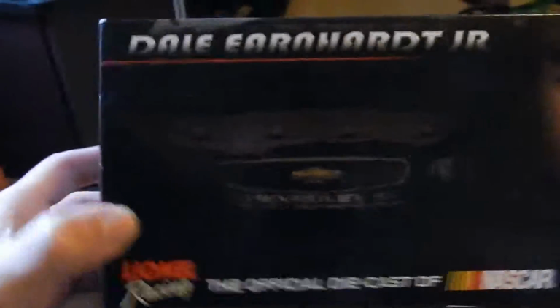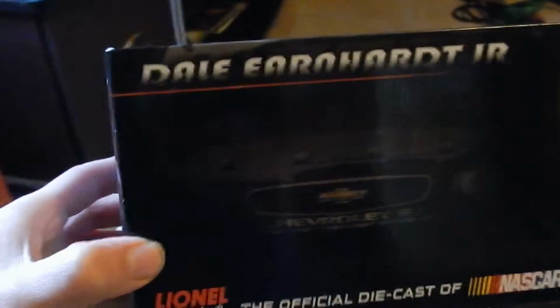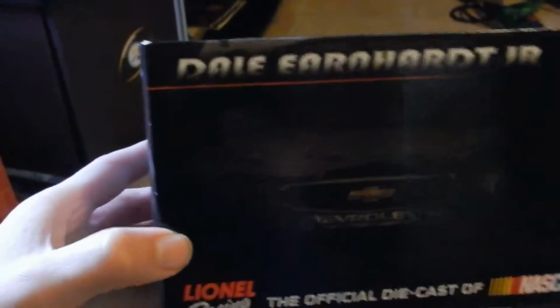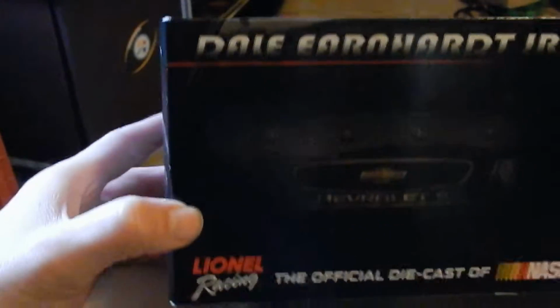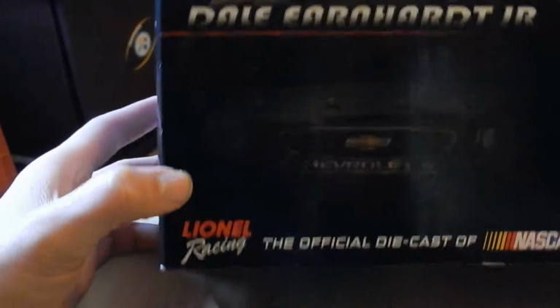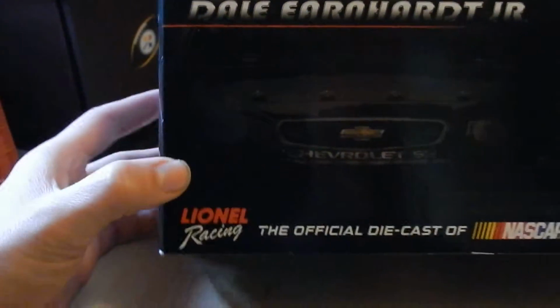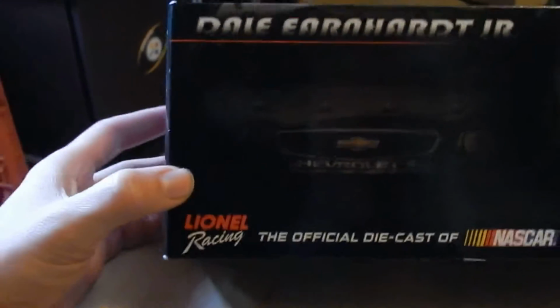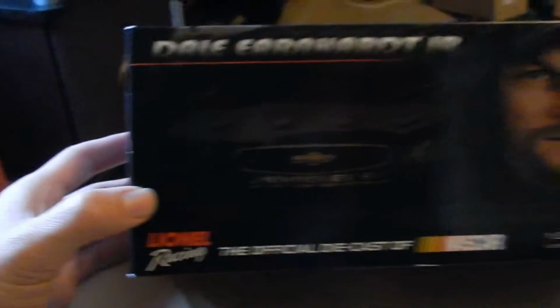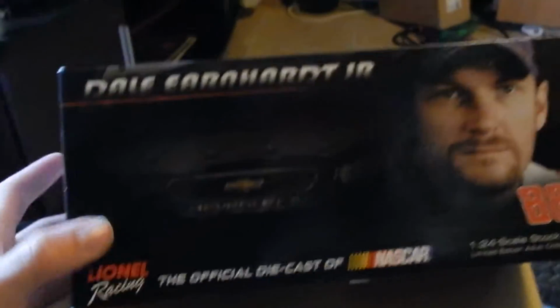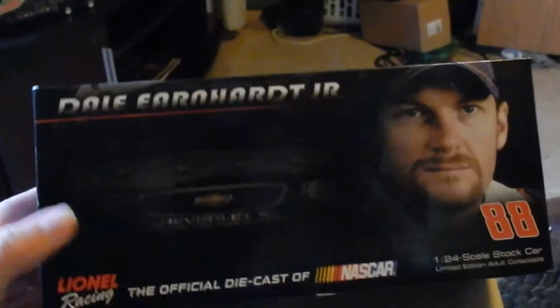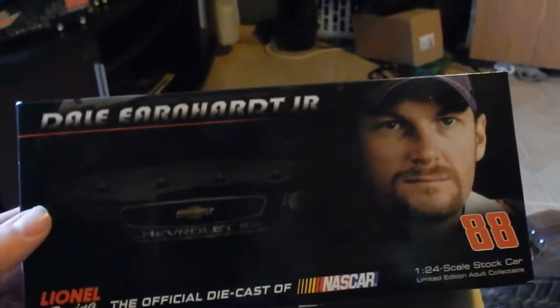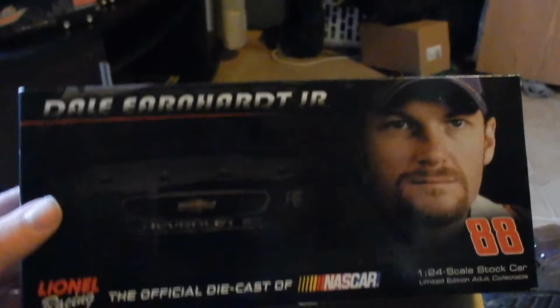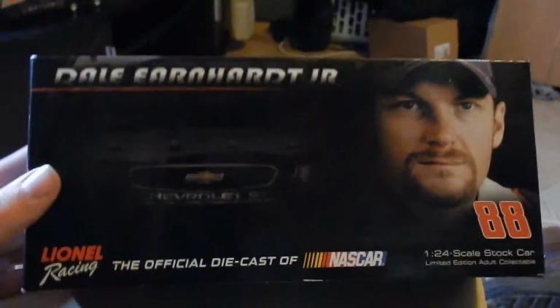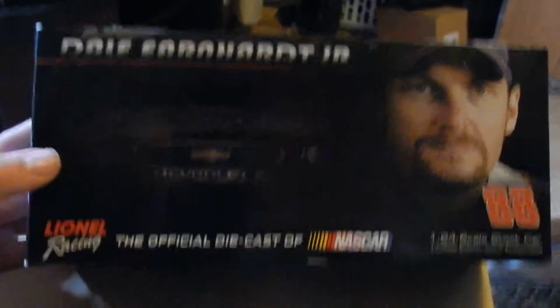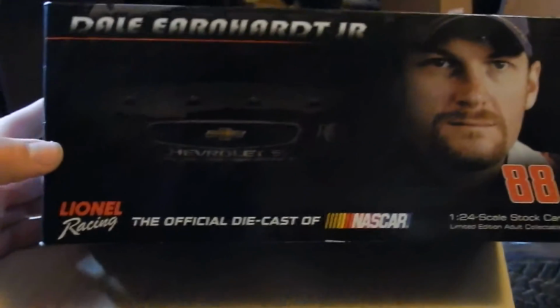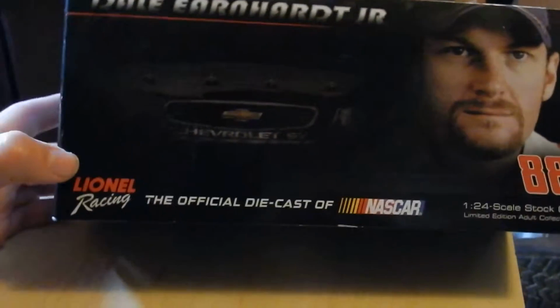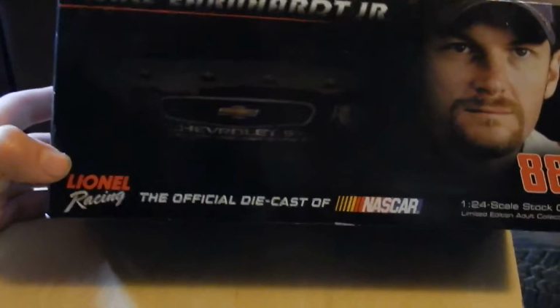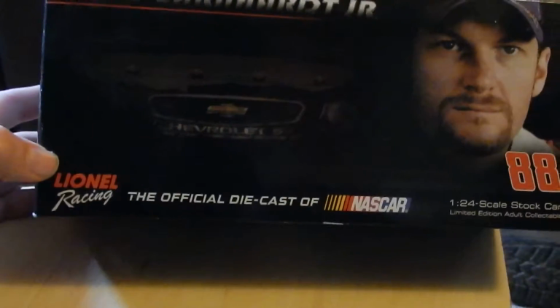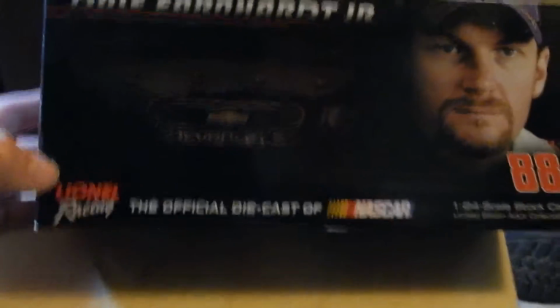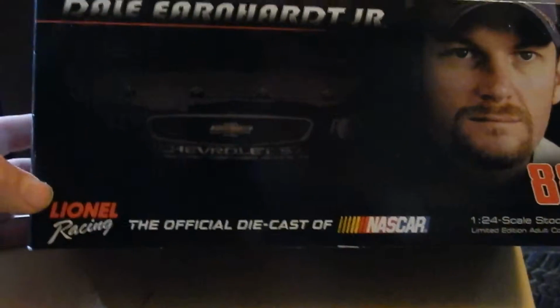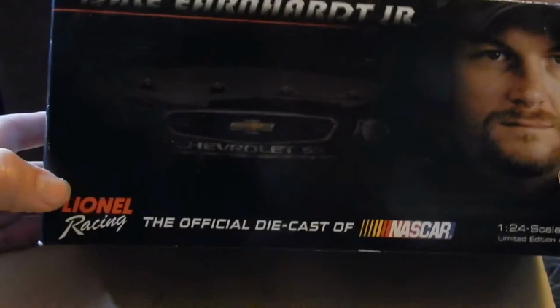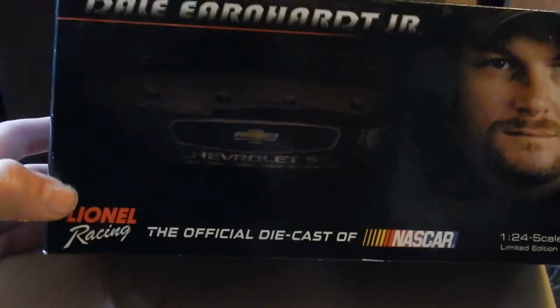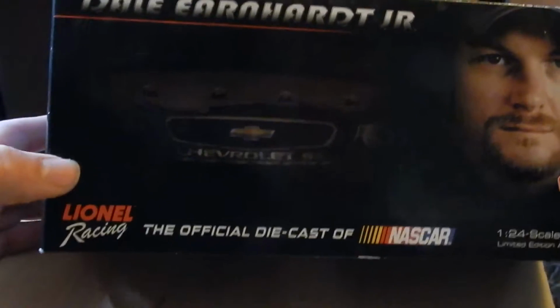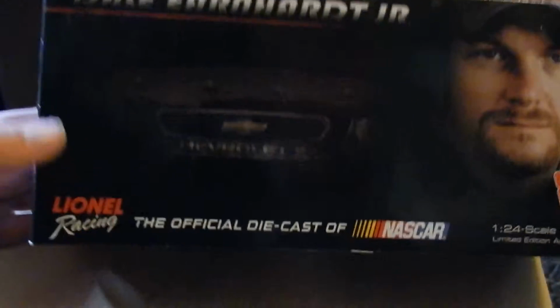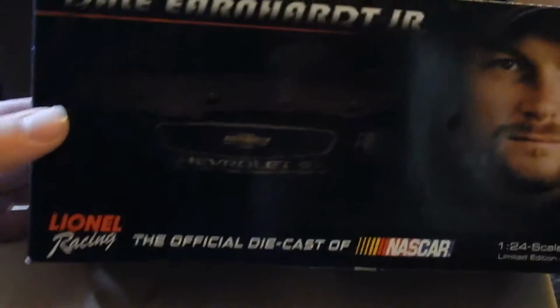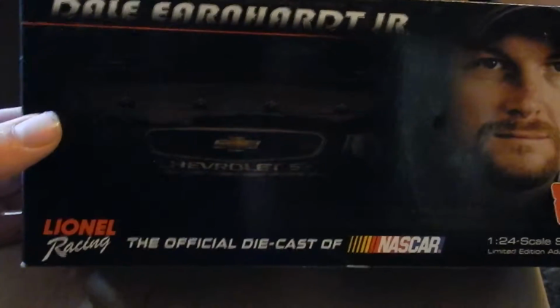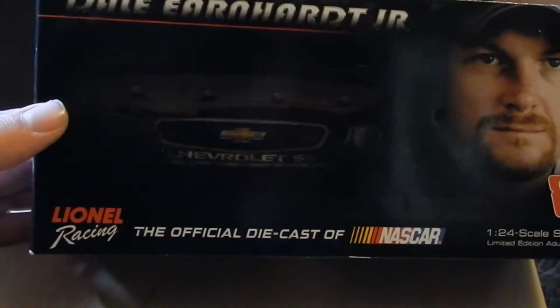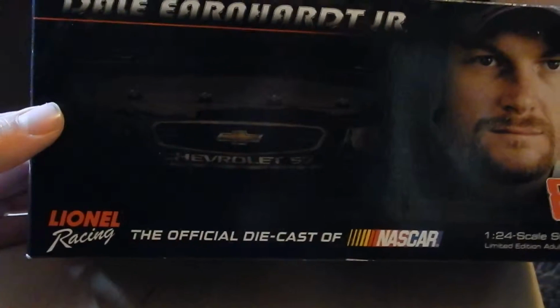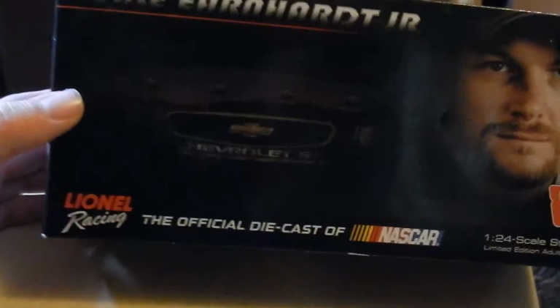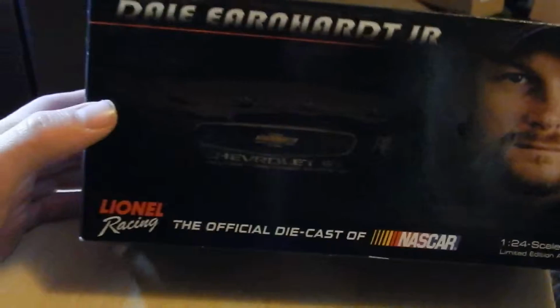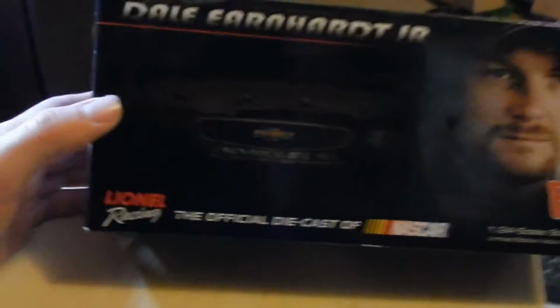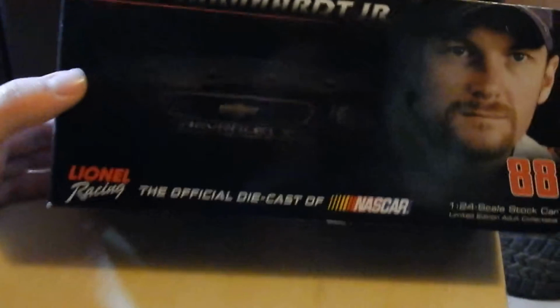Daddy ran it at Las Vegas Motor Speedway and brought home a second place finish after running out of gas on turn 4, which sucked.